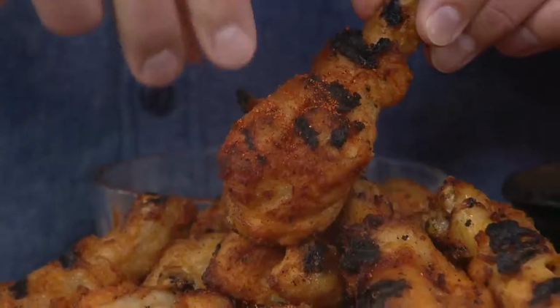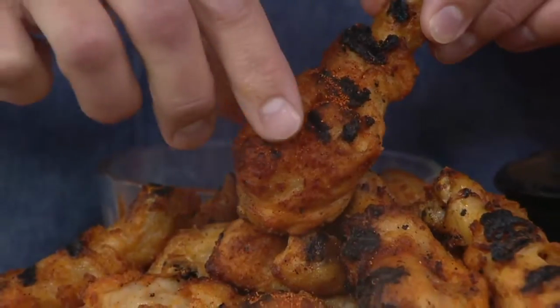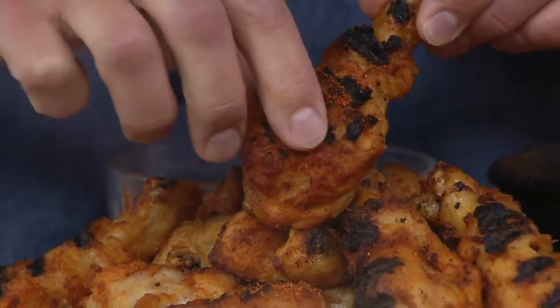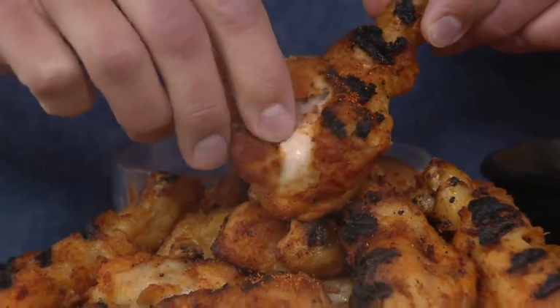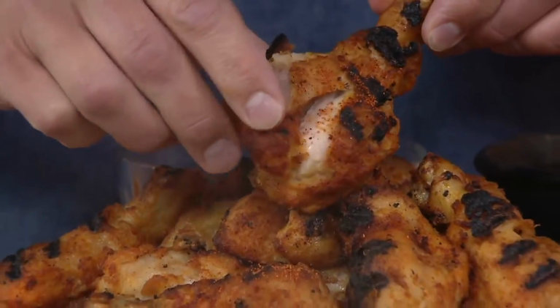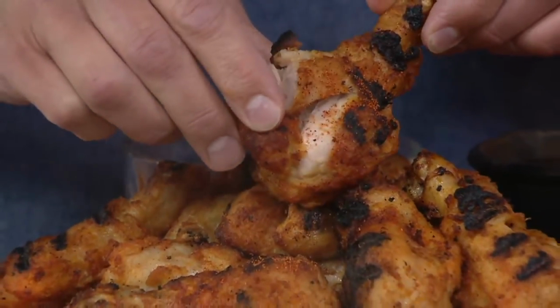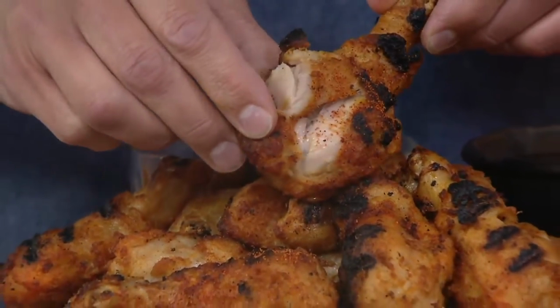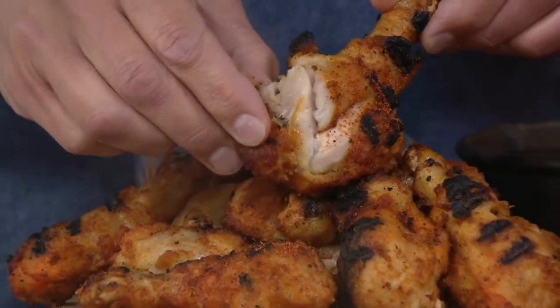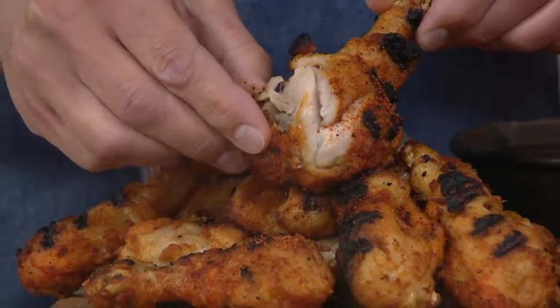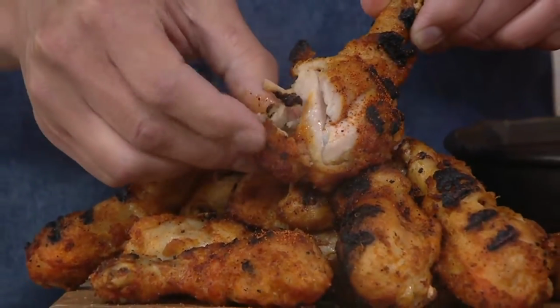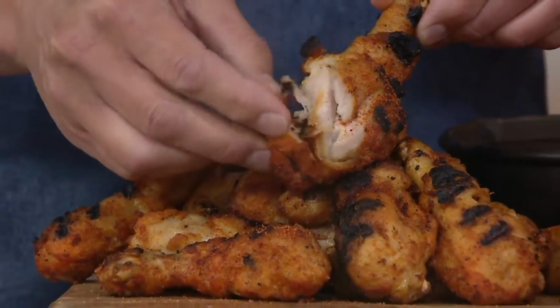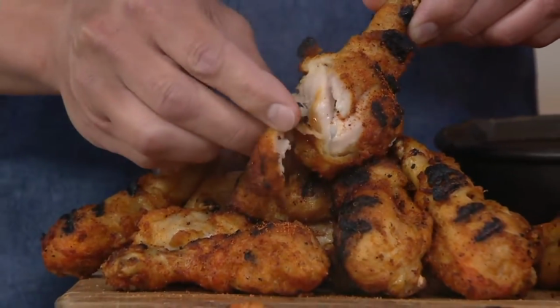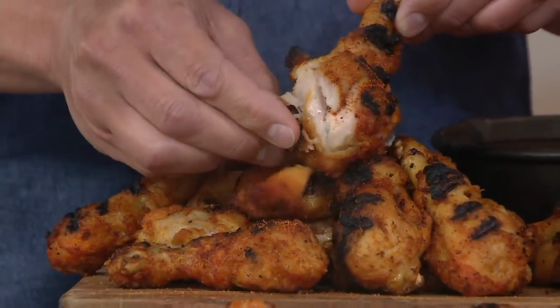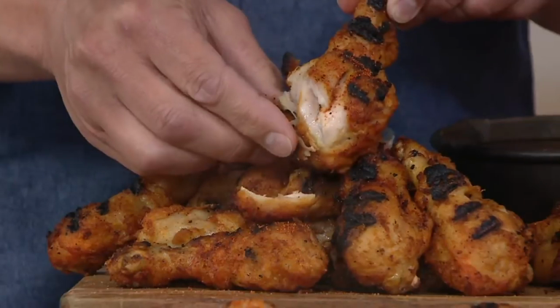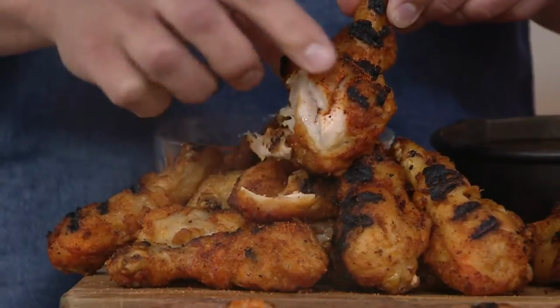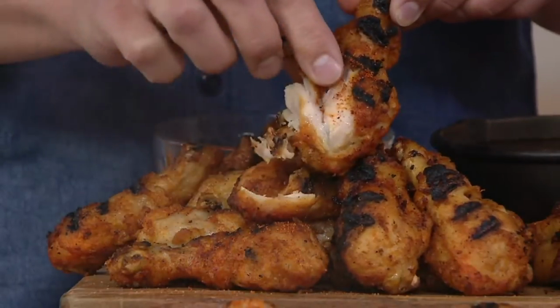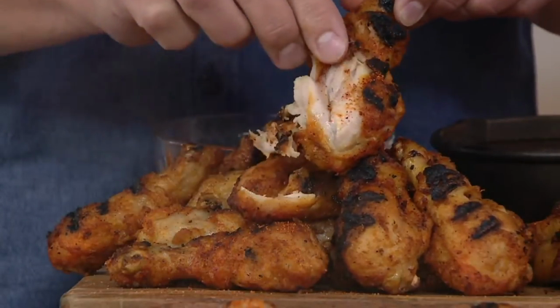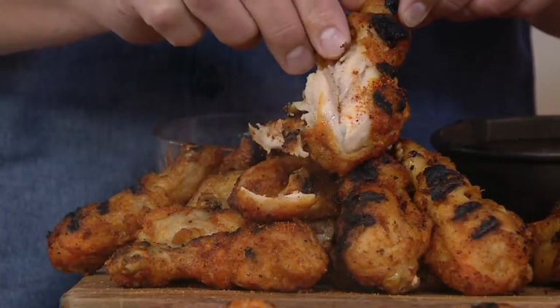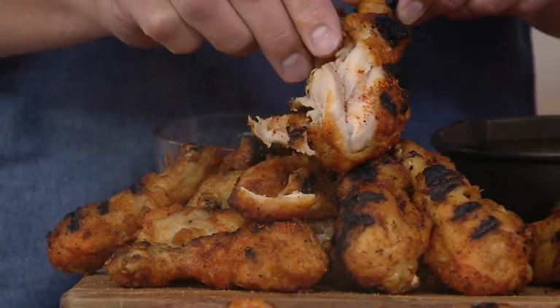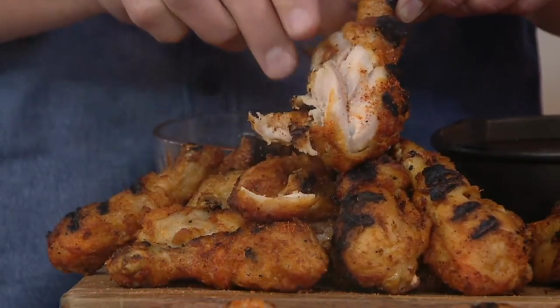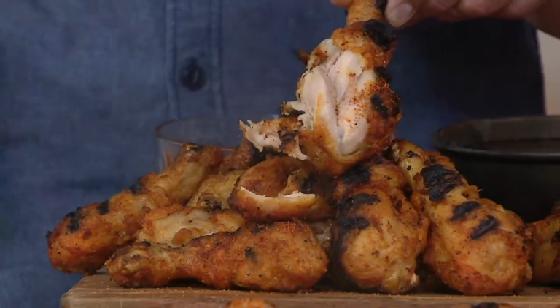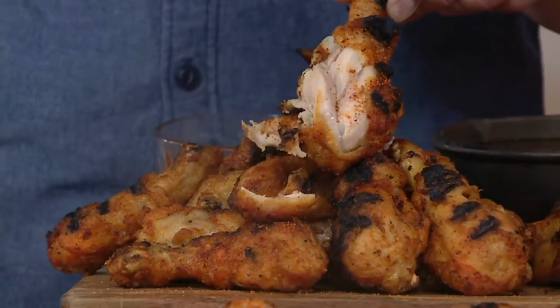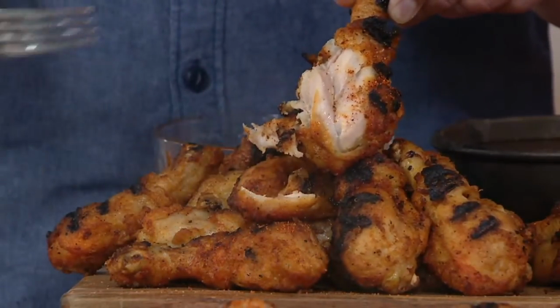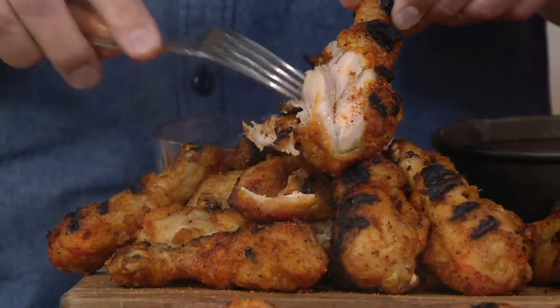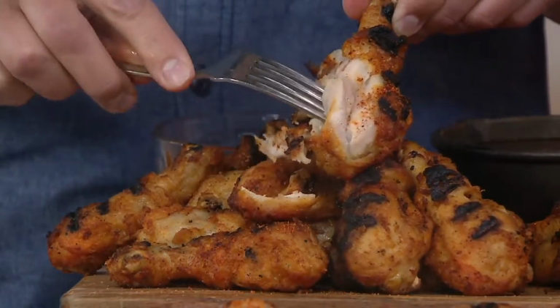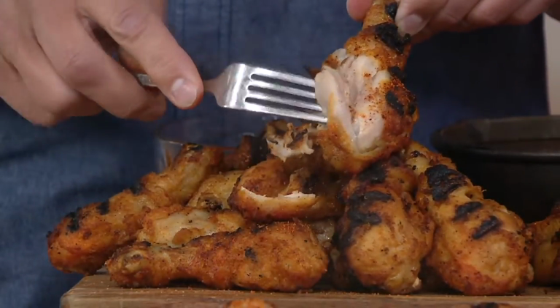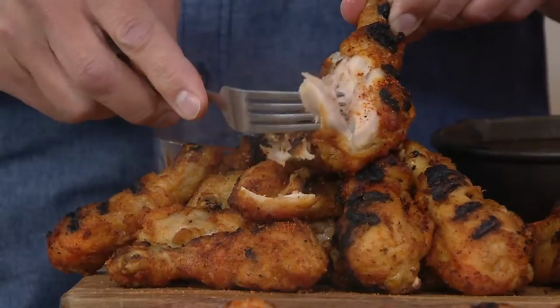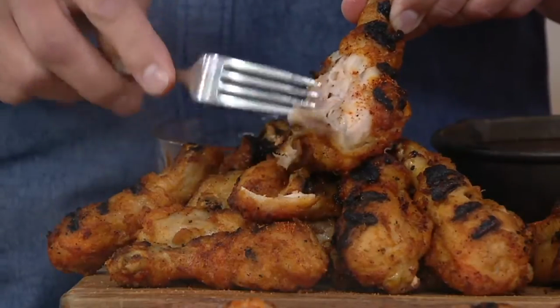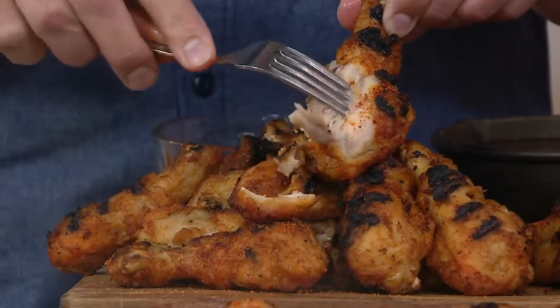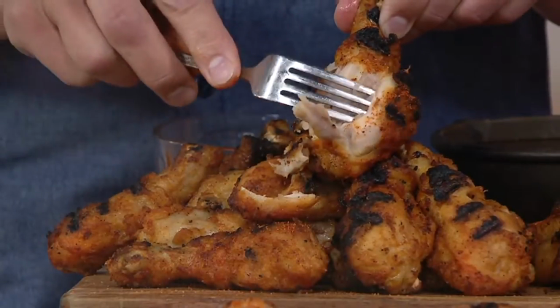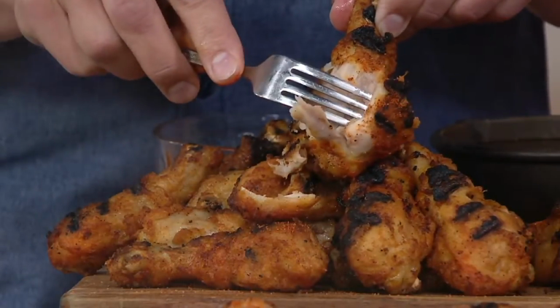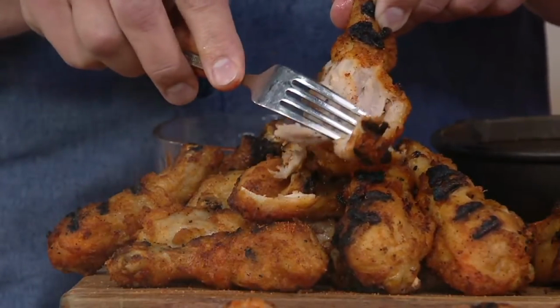We're going to have people over for the big games, for Mother's Day. And we all love a drumstick, right? But how are you going to make those? Let's go to Memphis — let's go to the award-winning Corky's Barbecue. This is your ticket to Memphis.